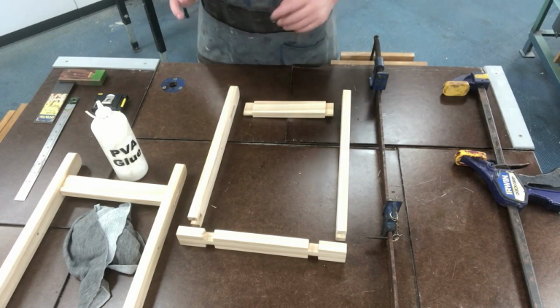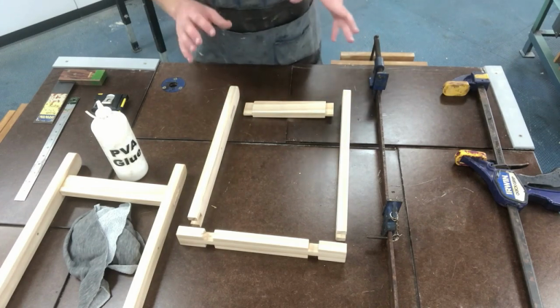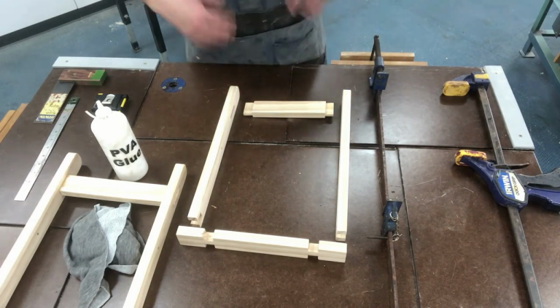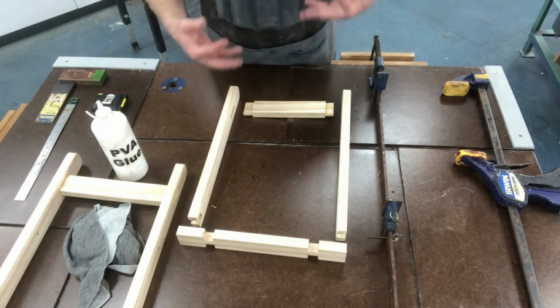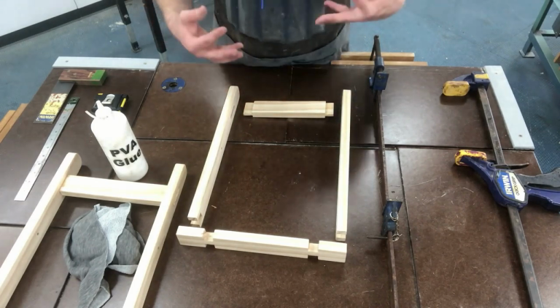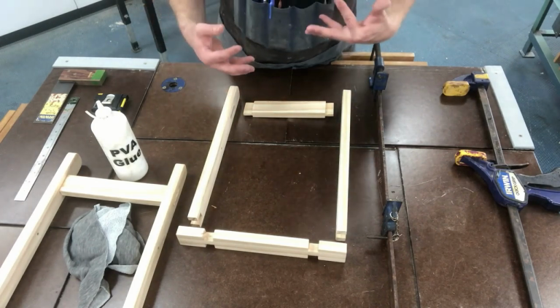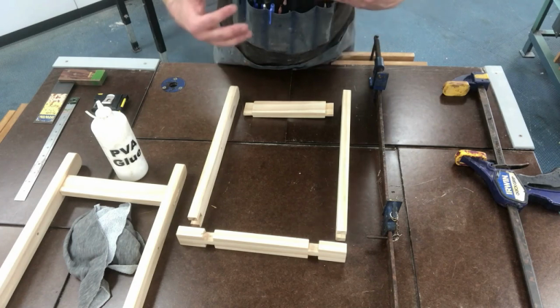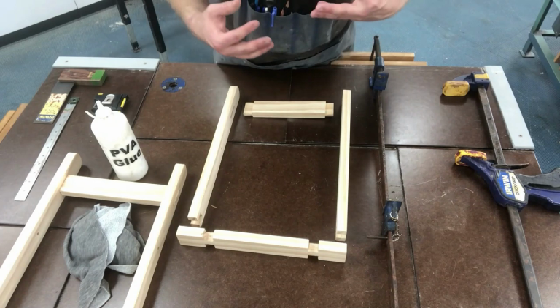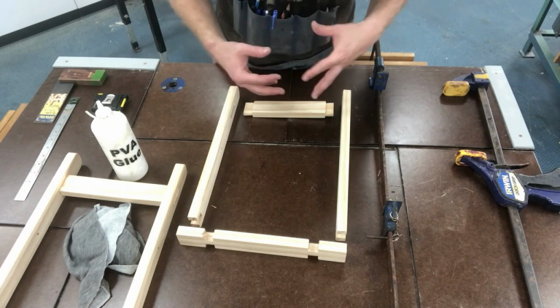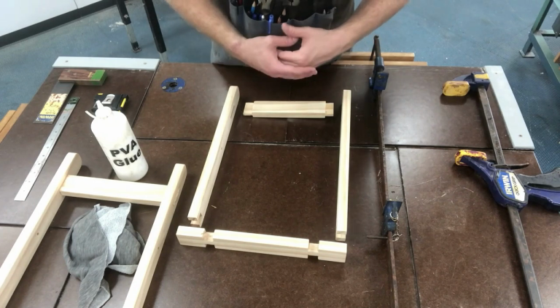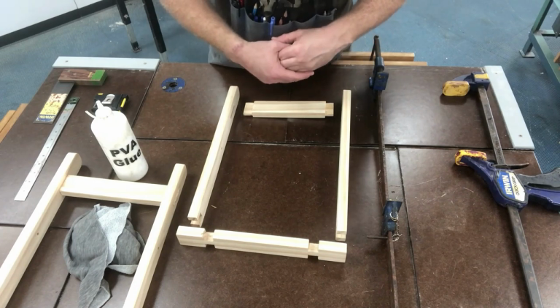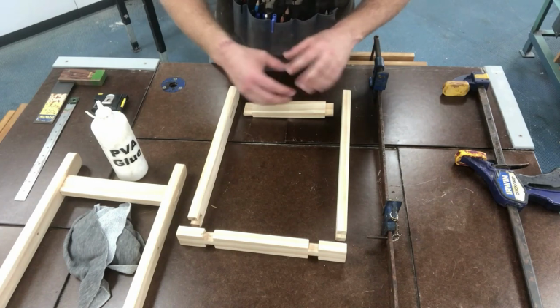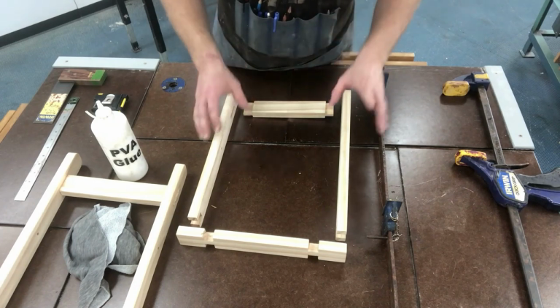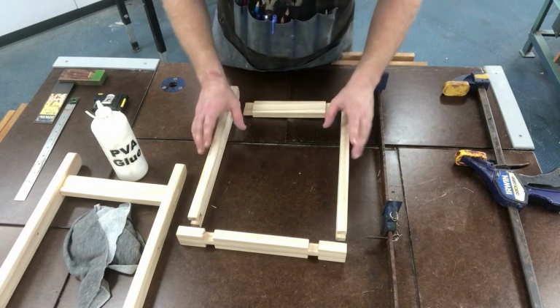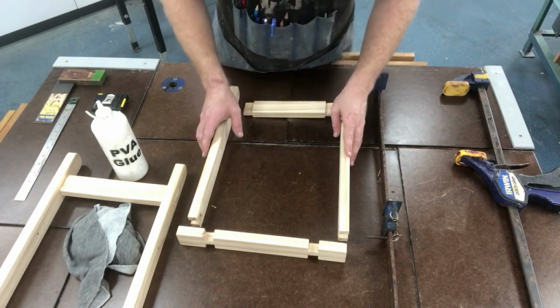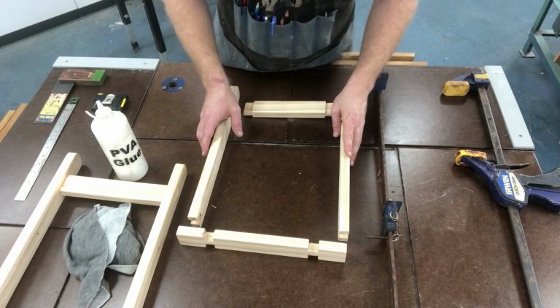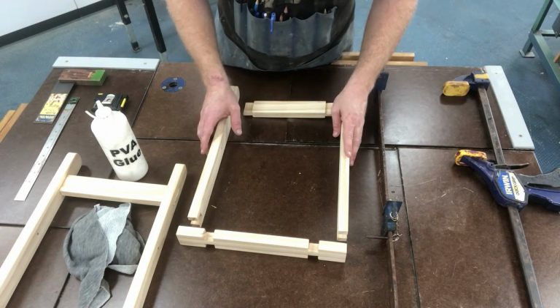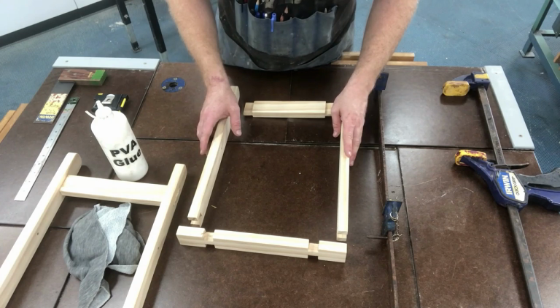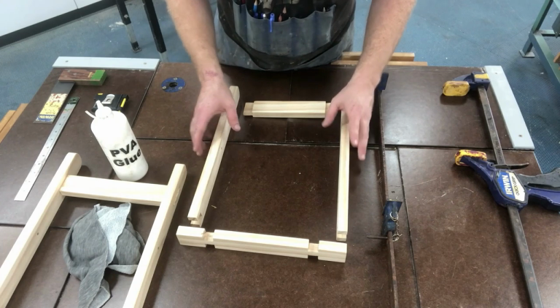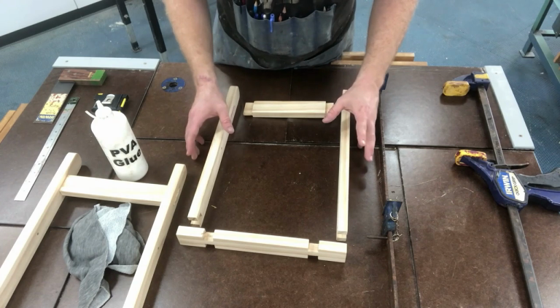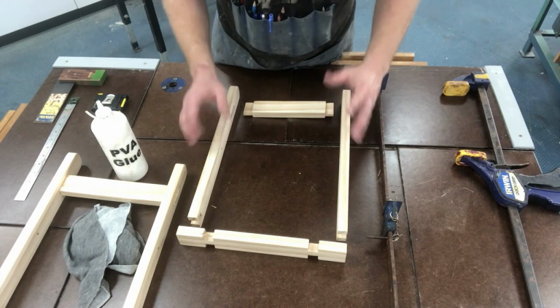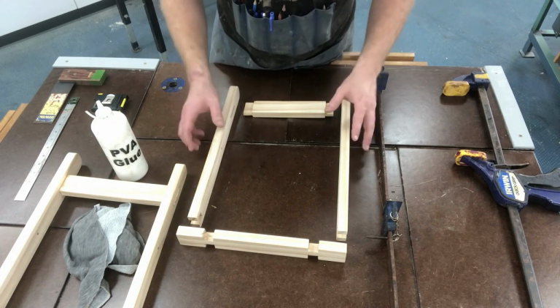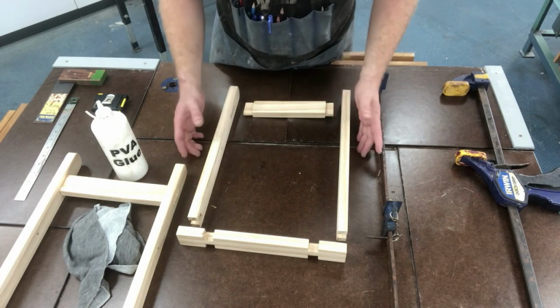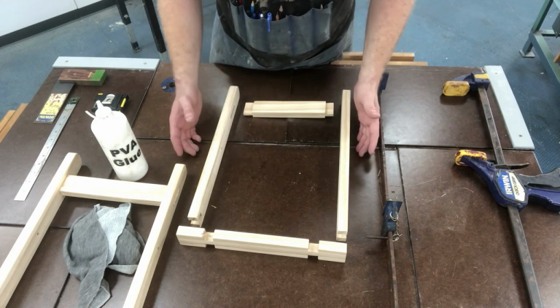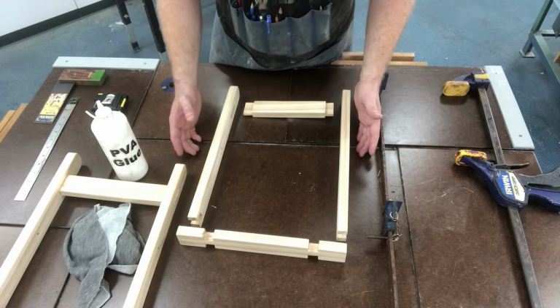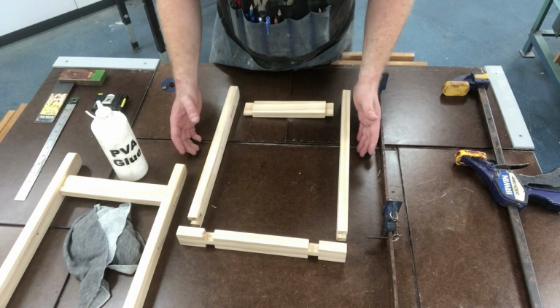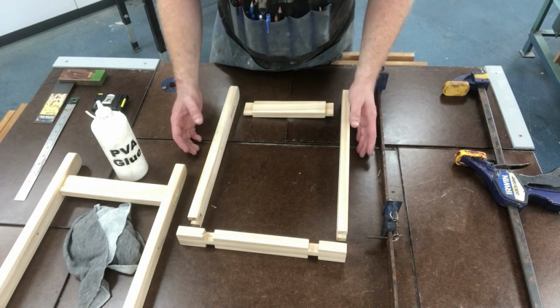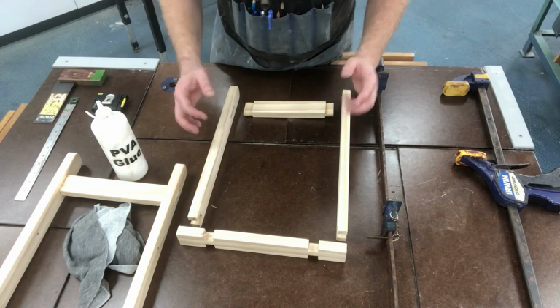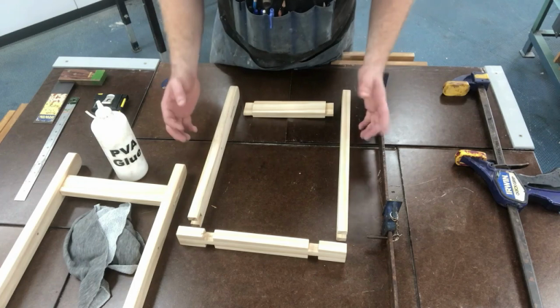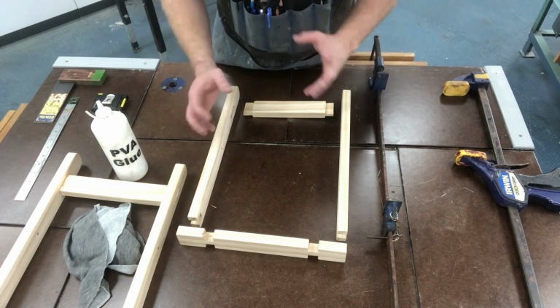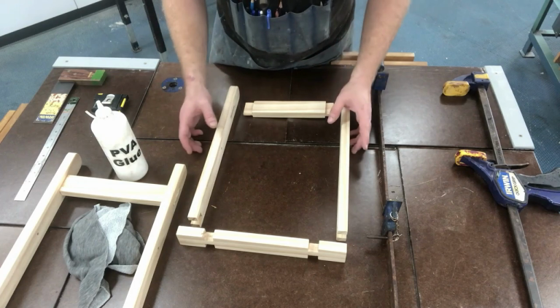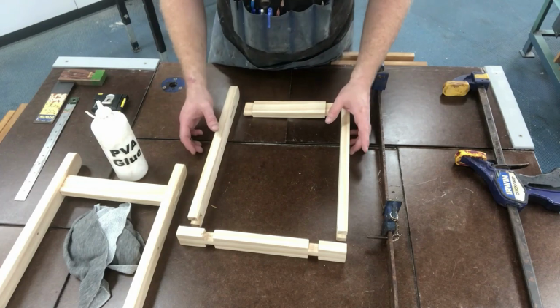A couple of items also — before you do start to glue, make sure you have enough time to do this in the lesson. Don't start gluing towards the back end of the lesson where you might have to rush and then do something incorrectly.